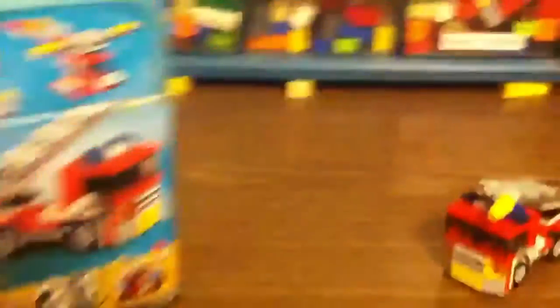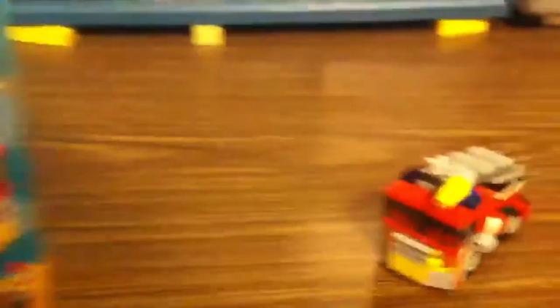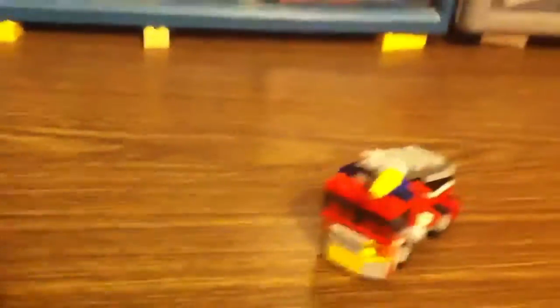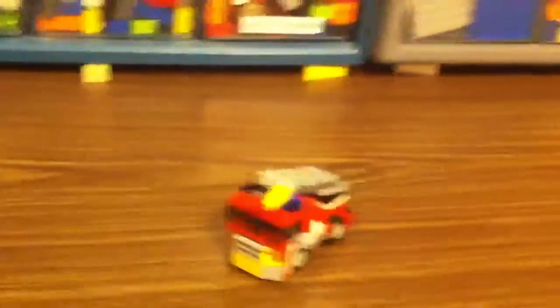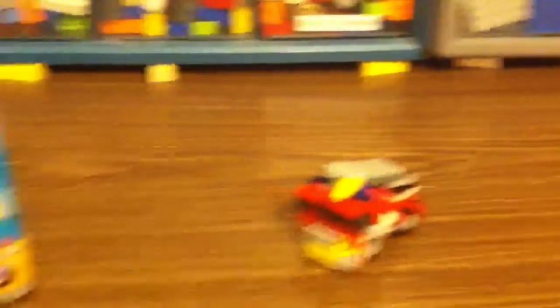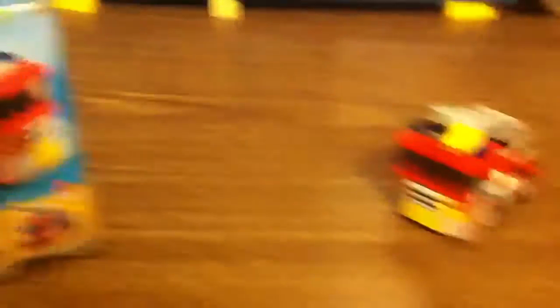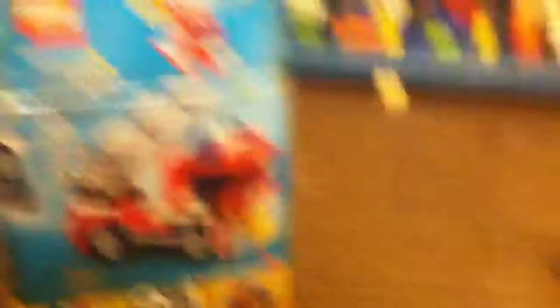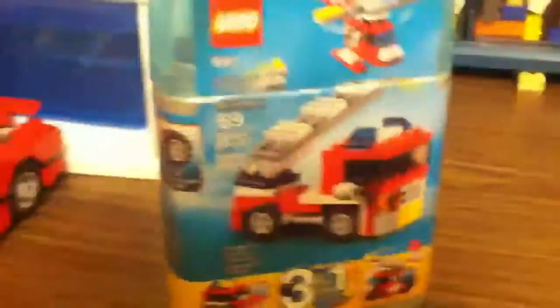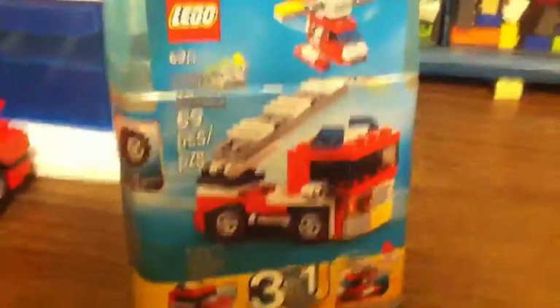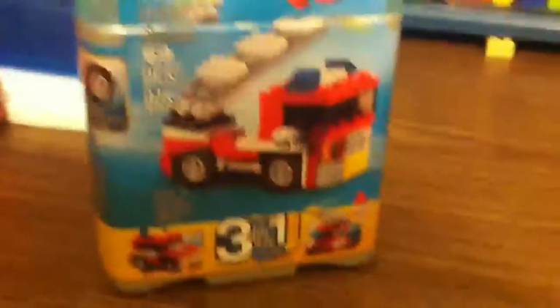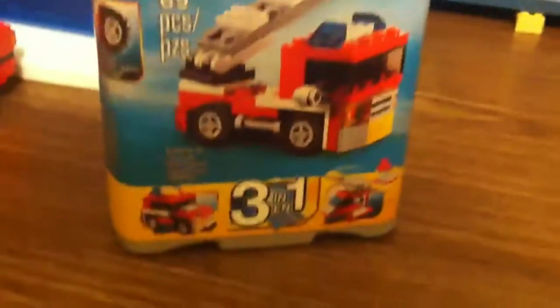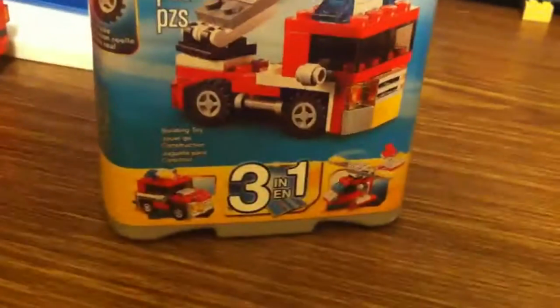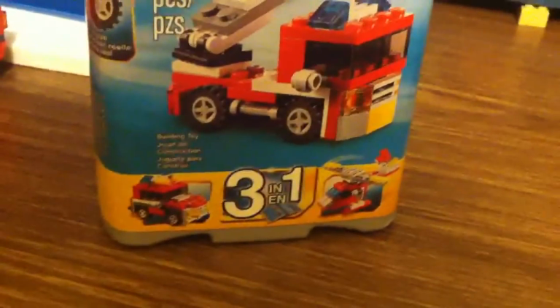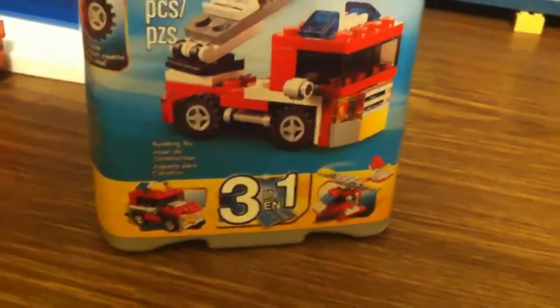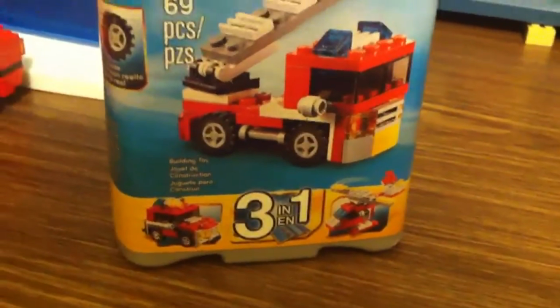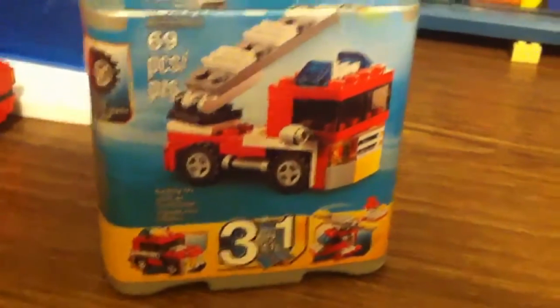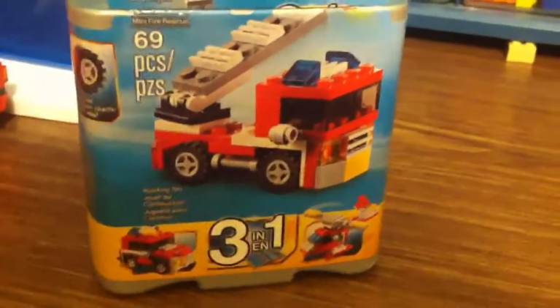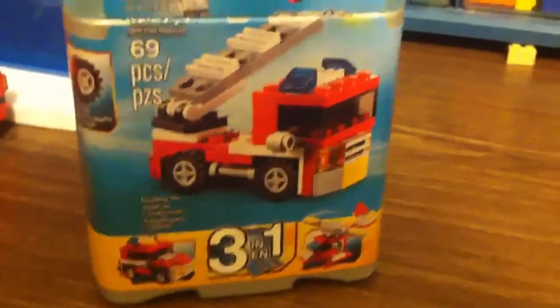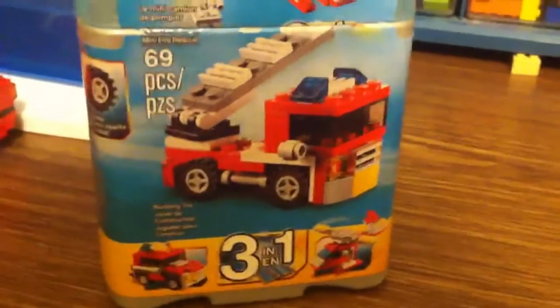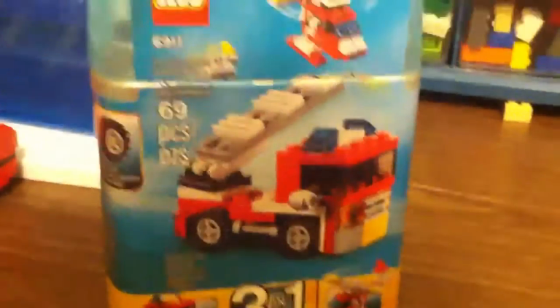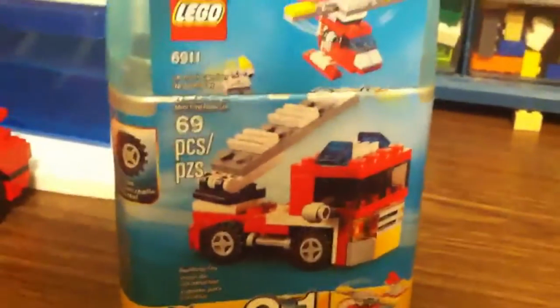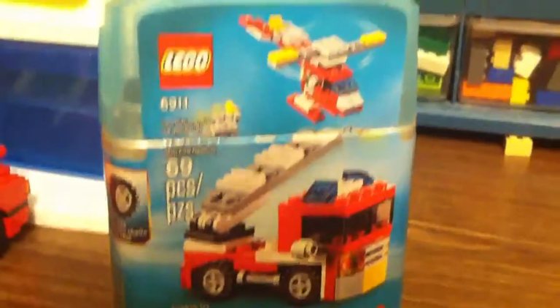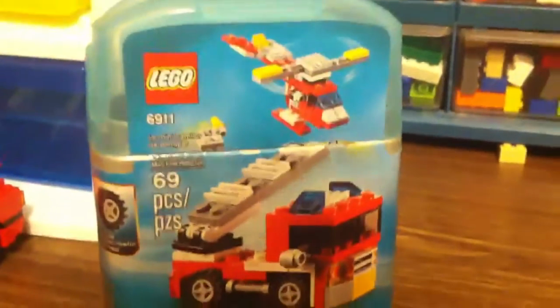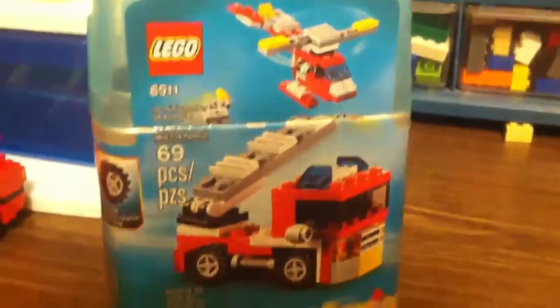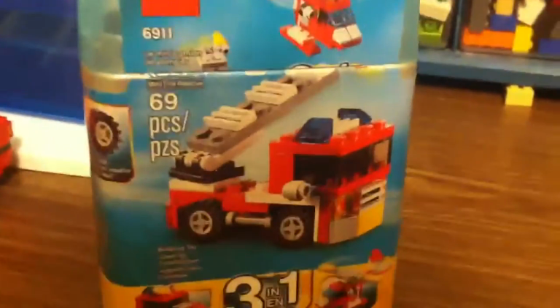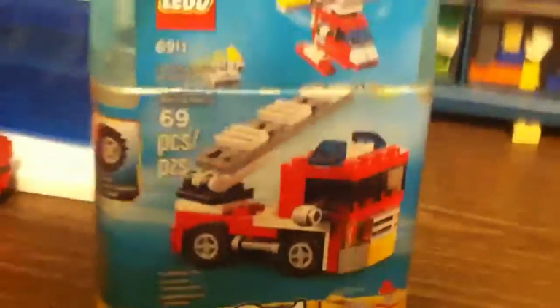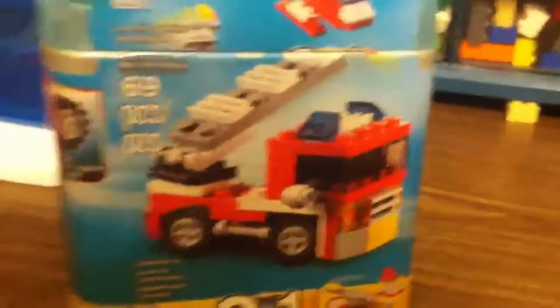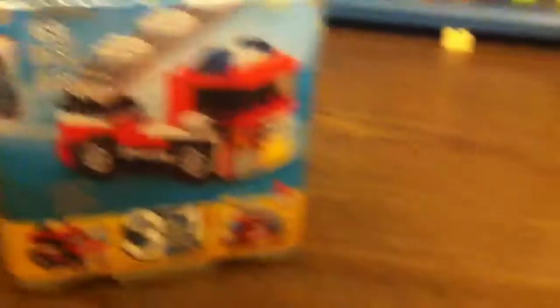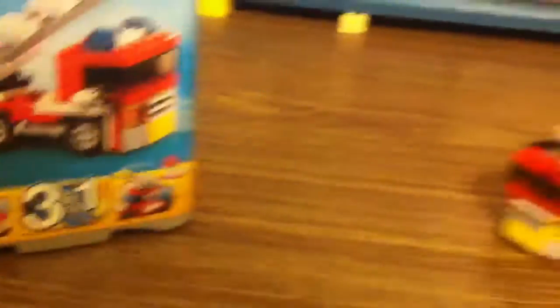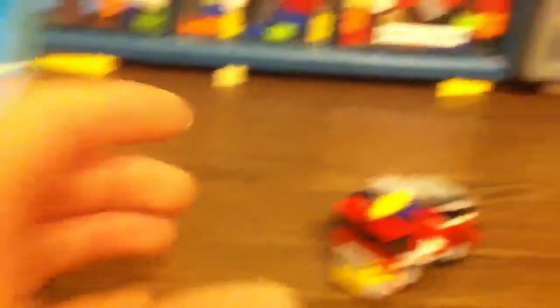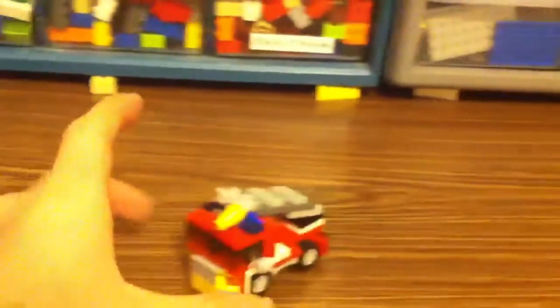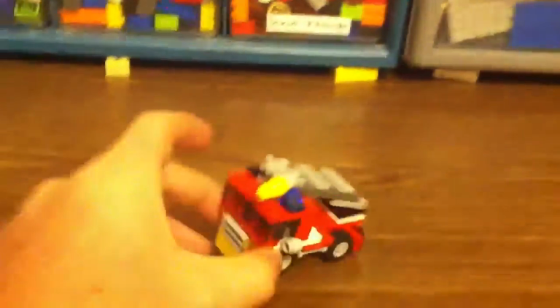Now that we've got that problem gone — the box is set up on the wrong side. It's a 3-in-1, so I'll have the other reviews up later. This one is the main model I'm going to be reviewing today, and here it is.